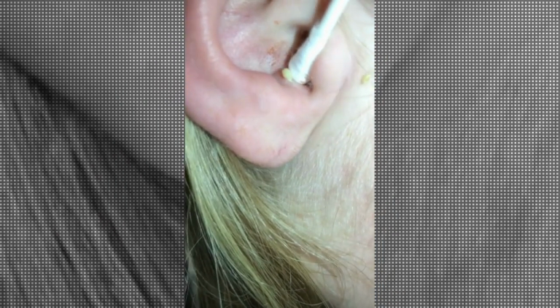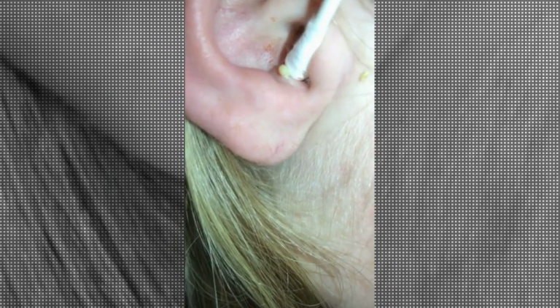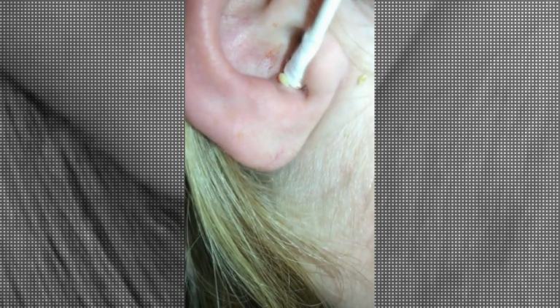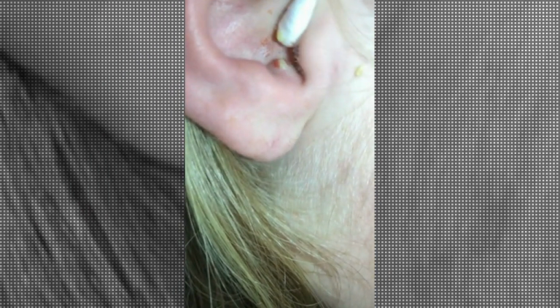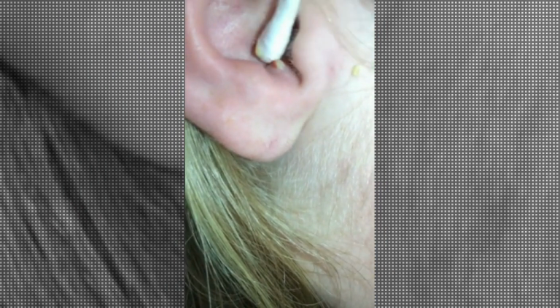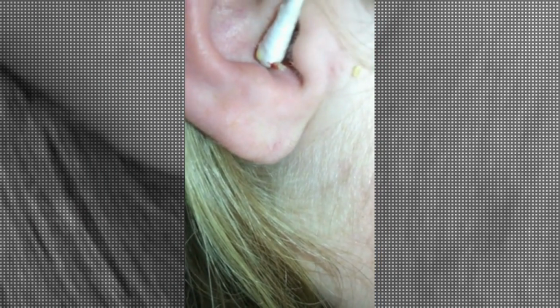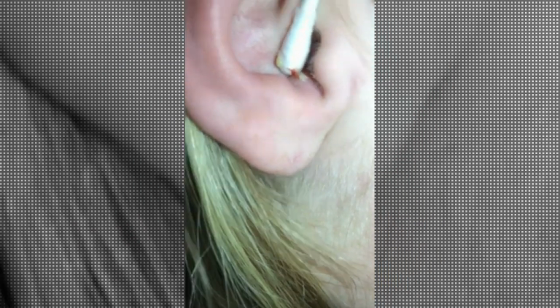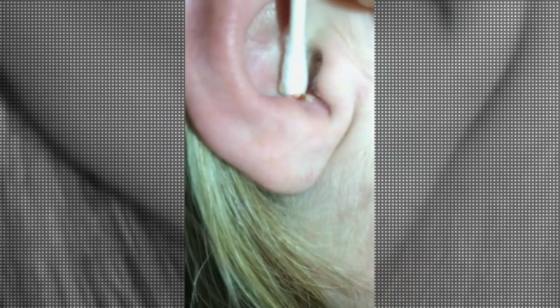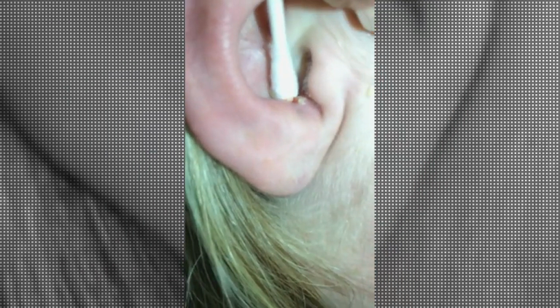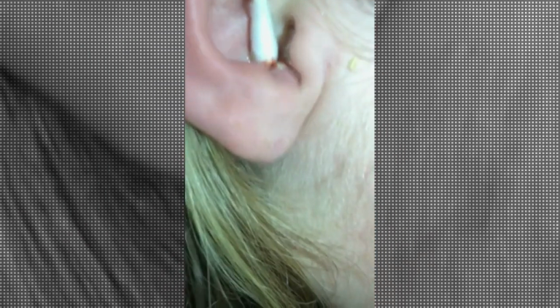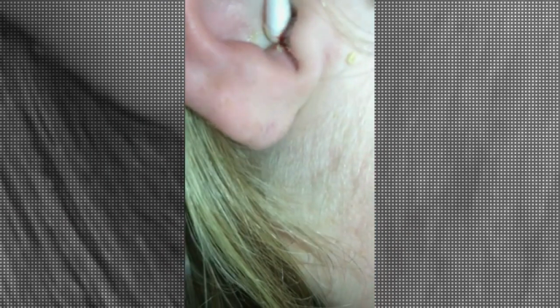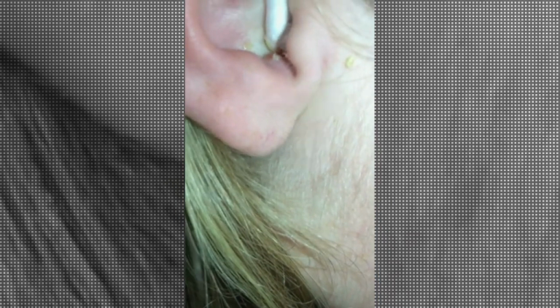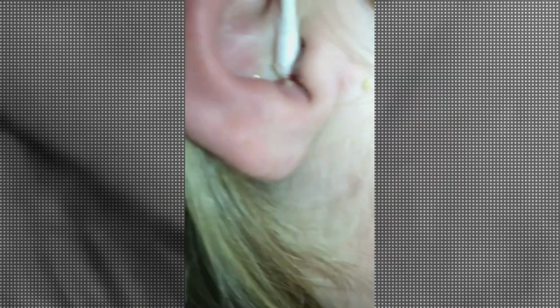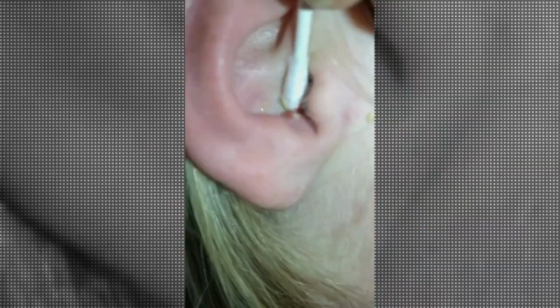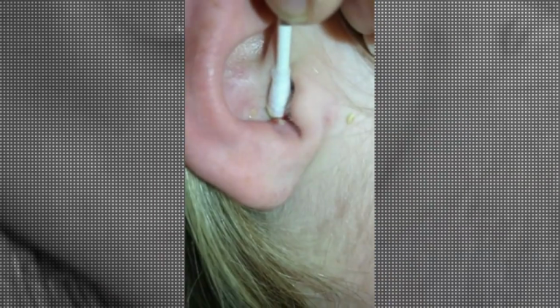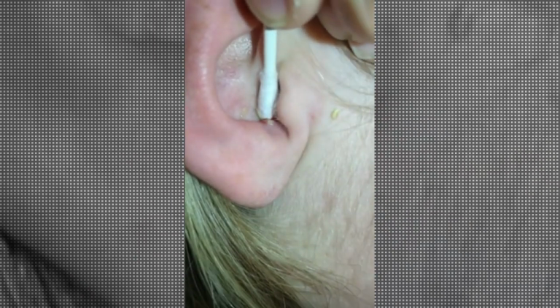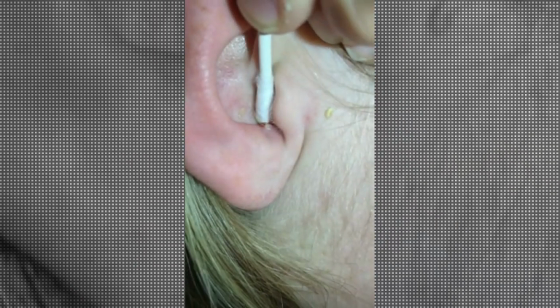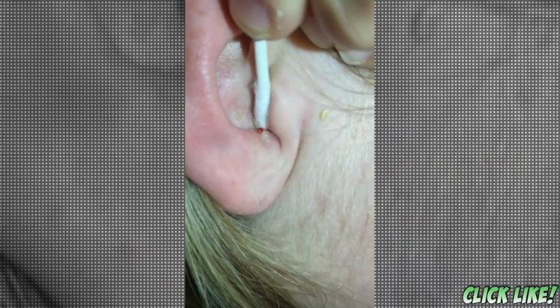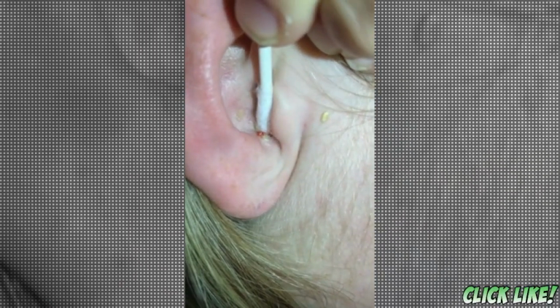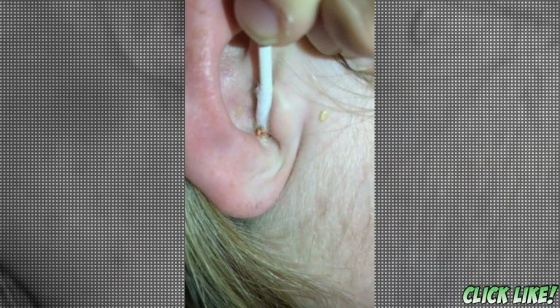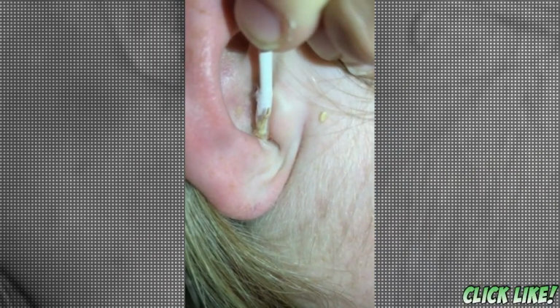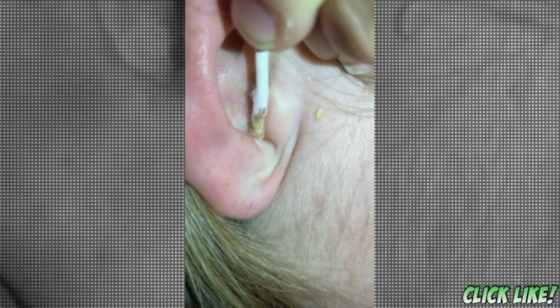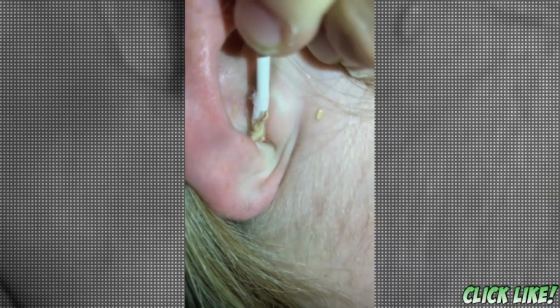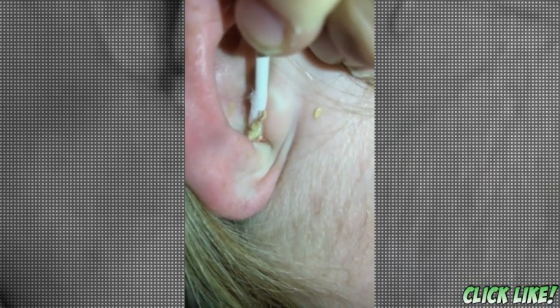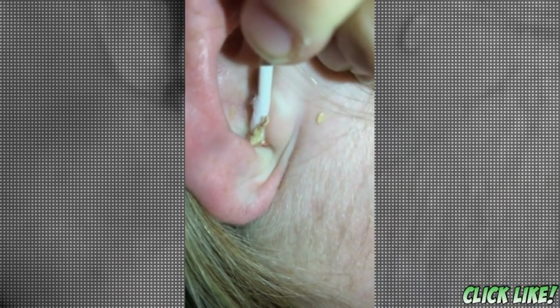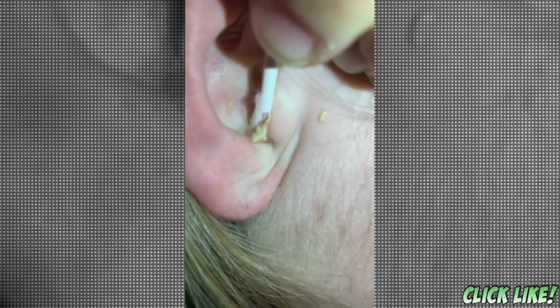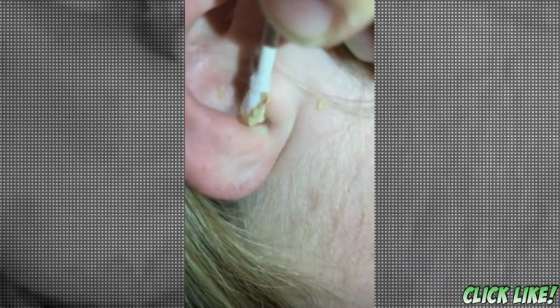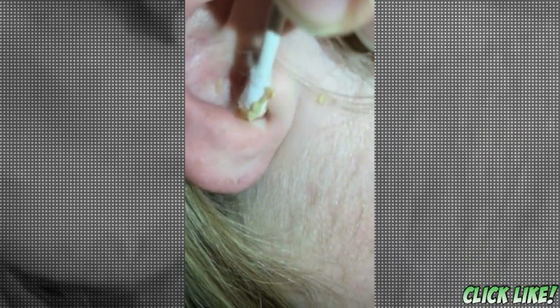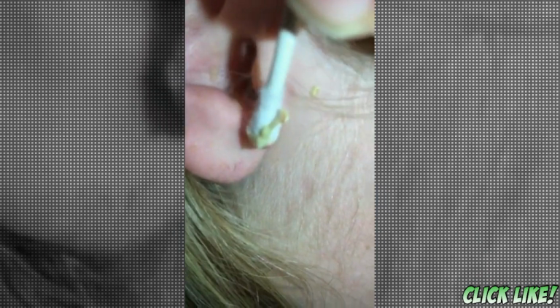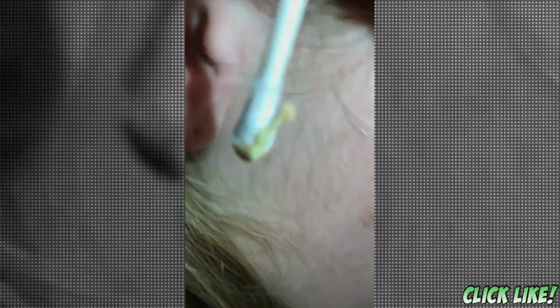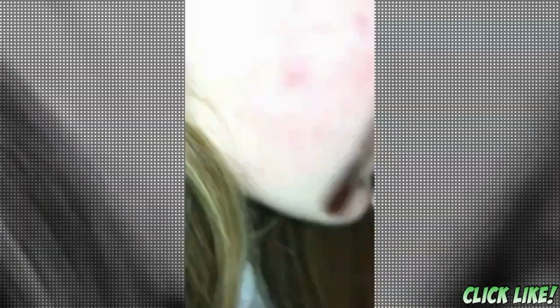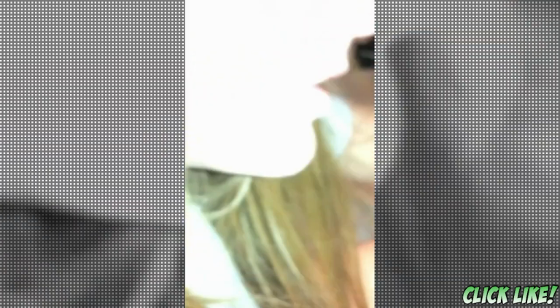Before we show you the clip of the year in its entirety, please click like to show your support as a true popaholic. And without further ado, here is your clip of the year.